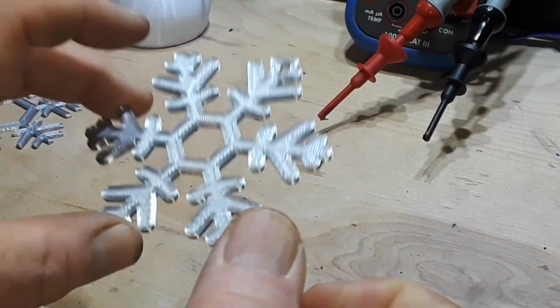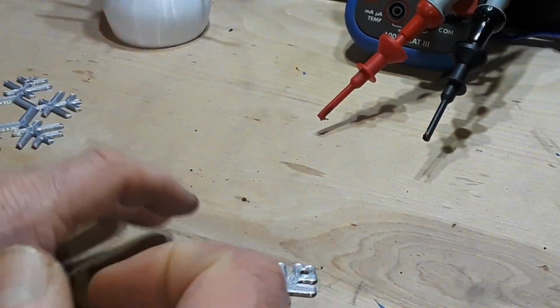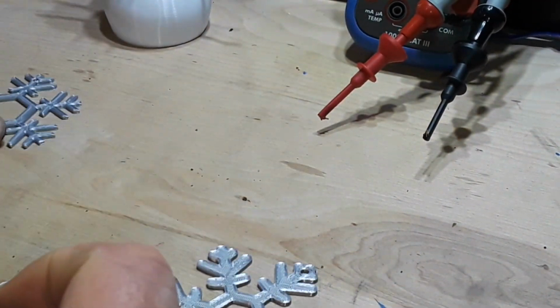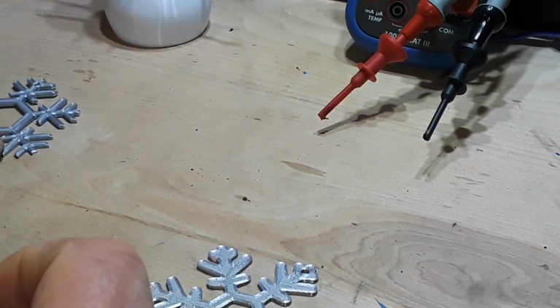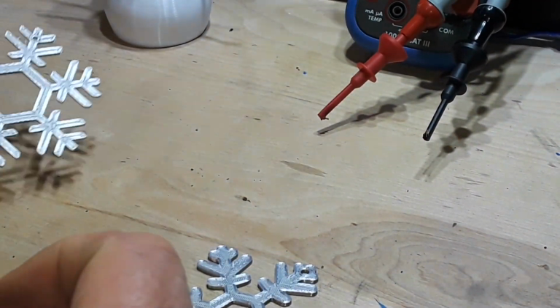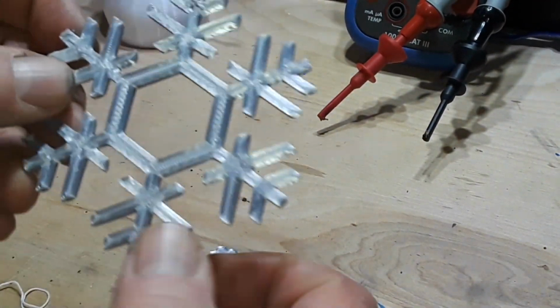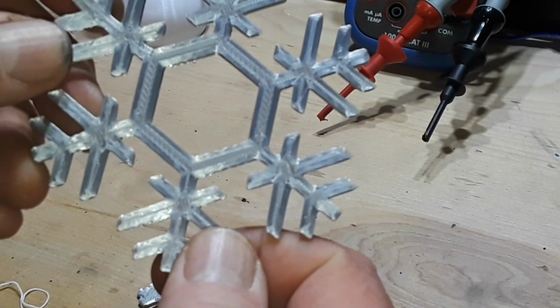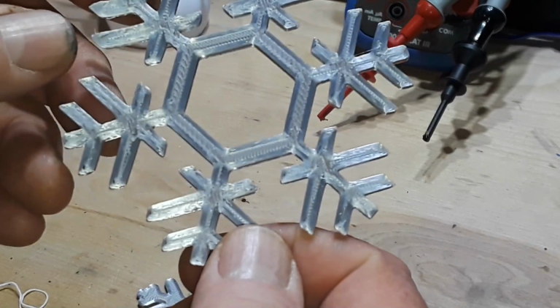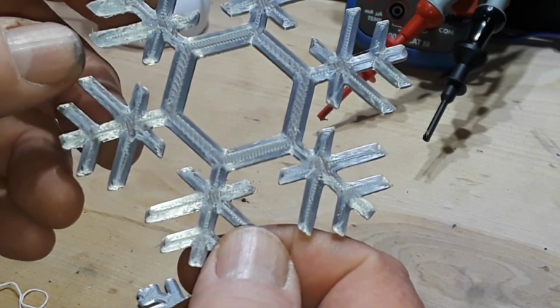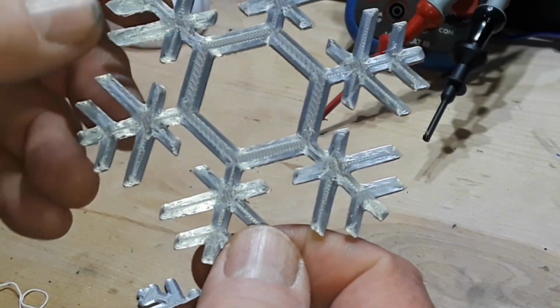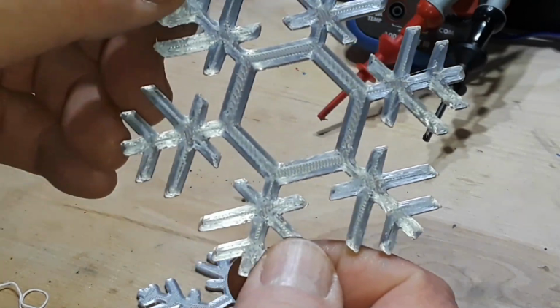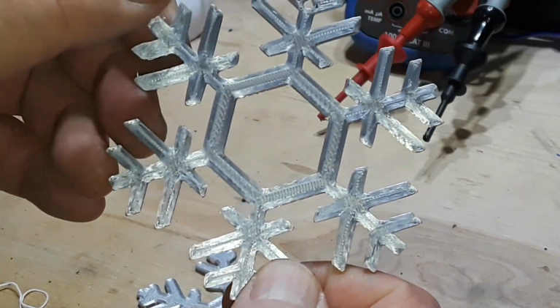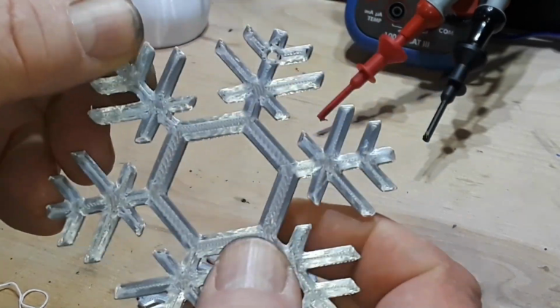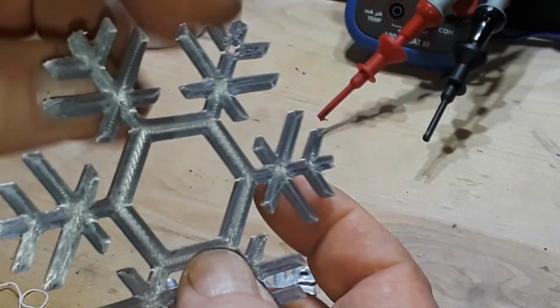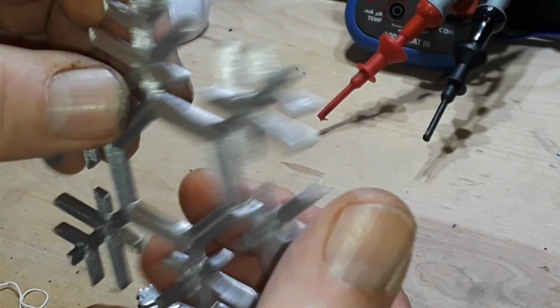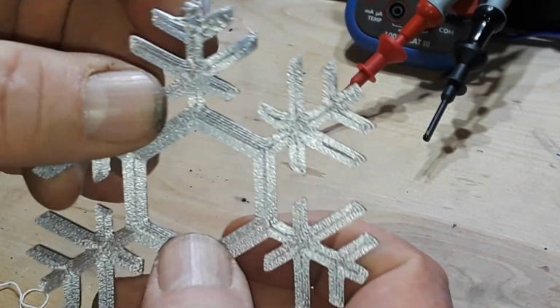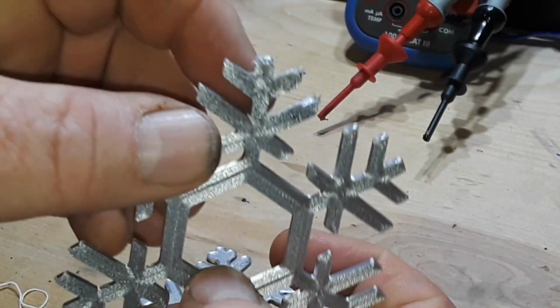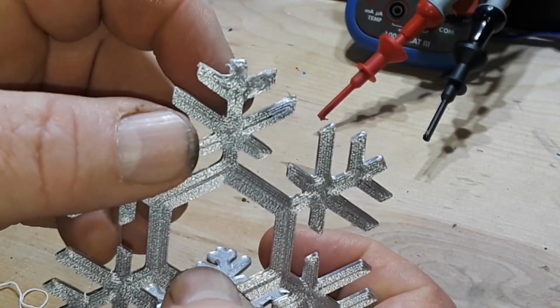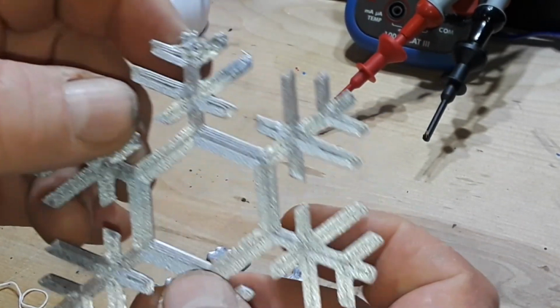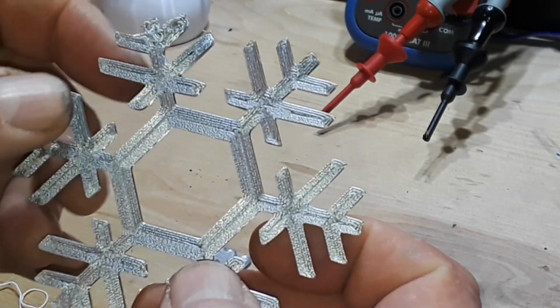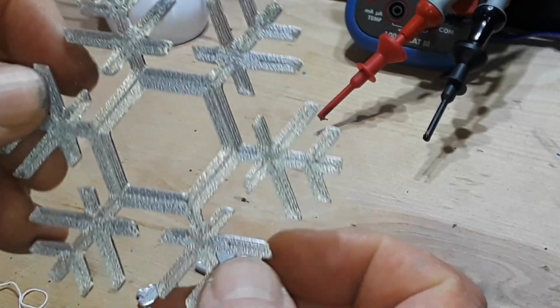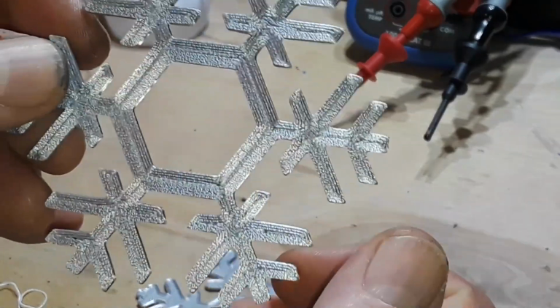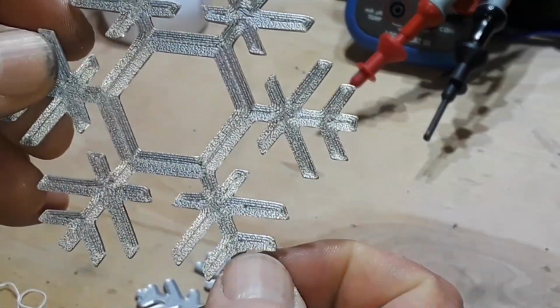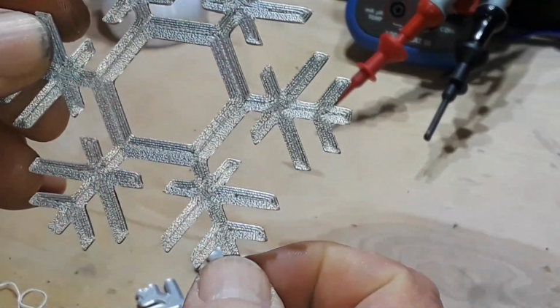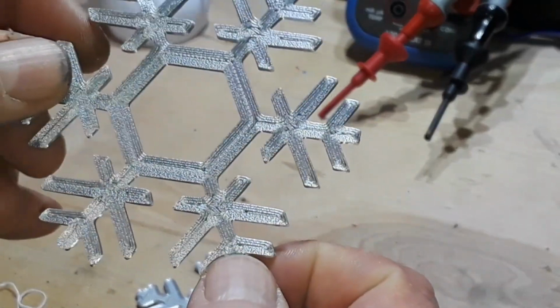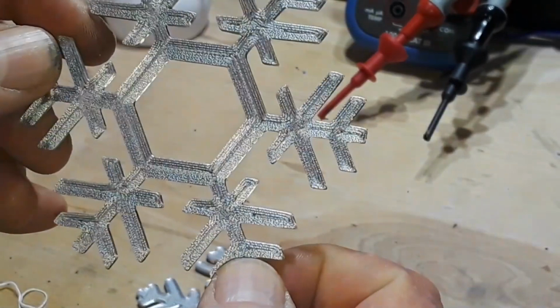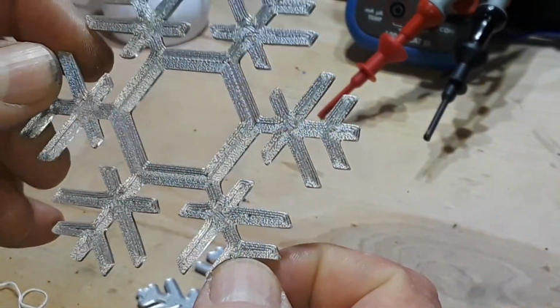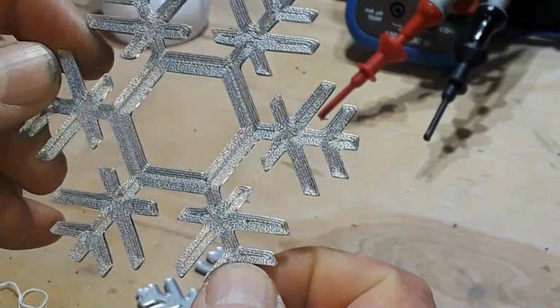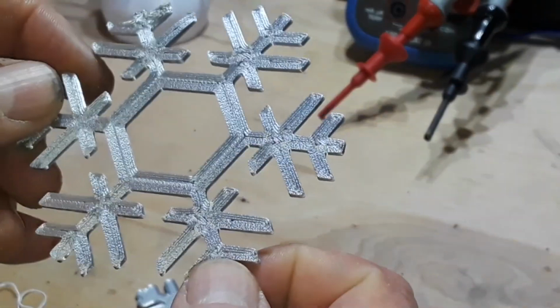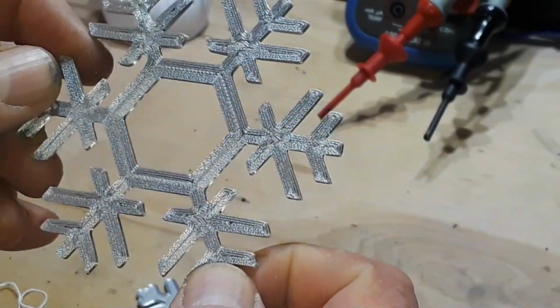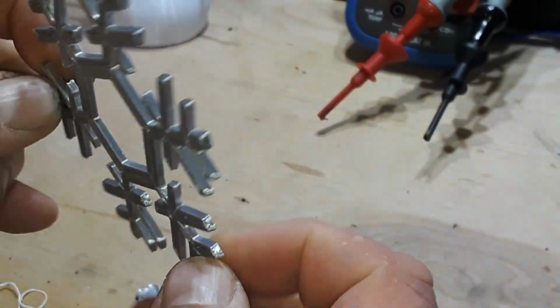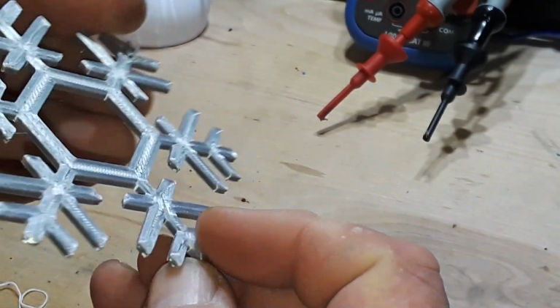There's one snowflake and there's another one. This one had a little issue right here — again, that's the printer, not the filament. The filament is just beautiful. You really can't see — well, maybe you can — just how nicely that sparkles.